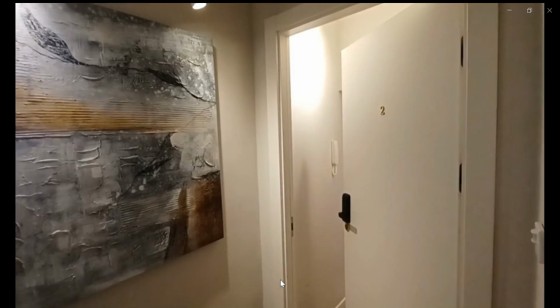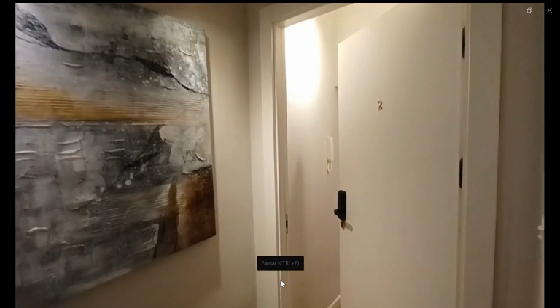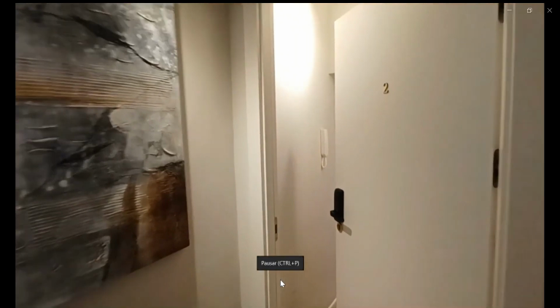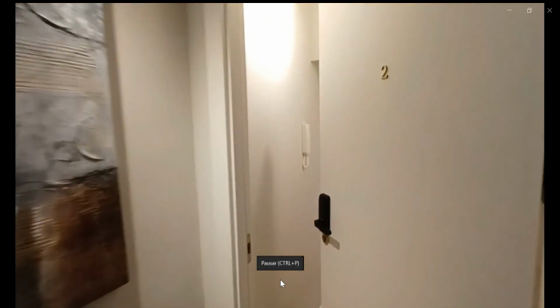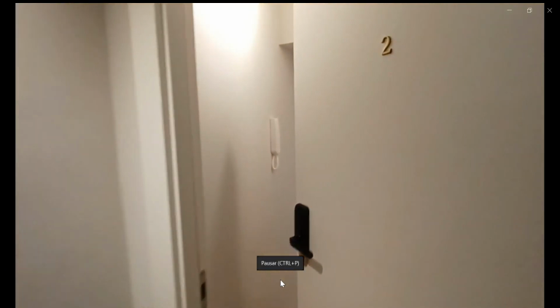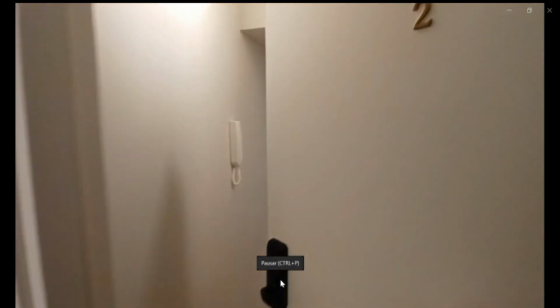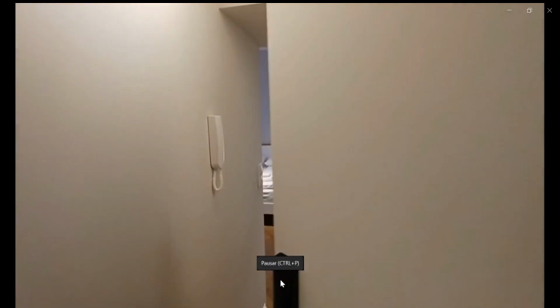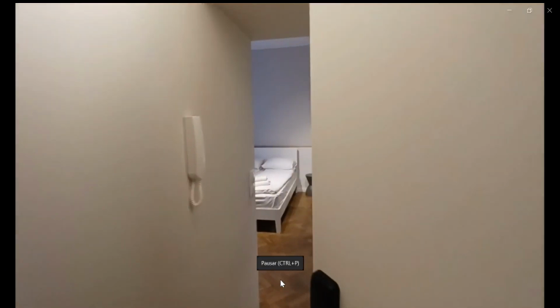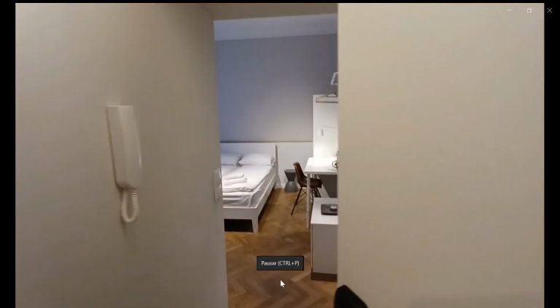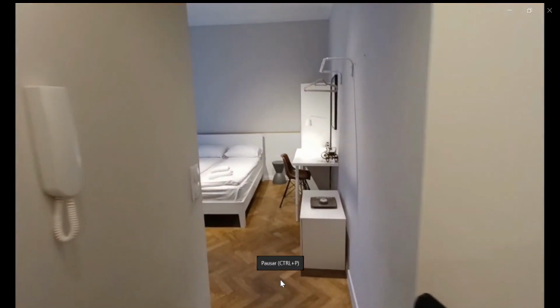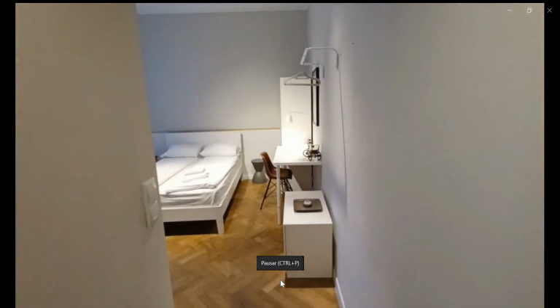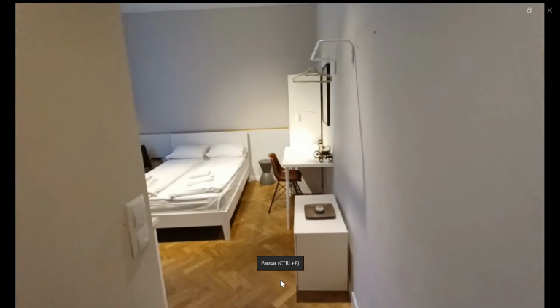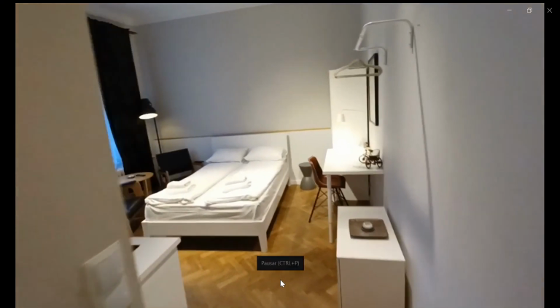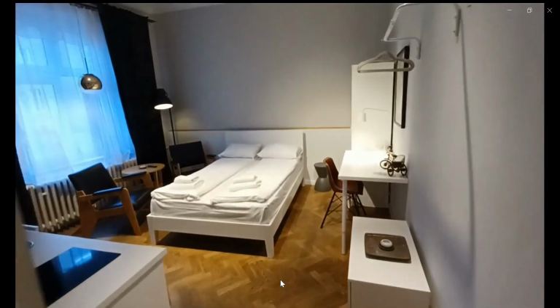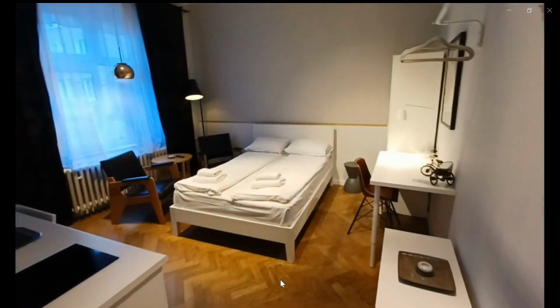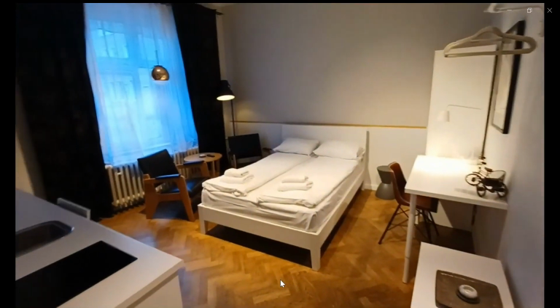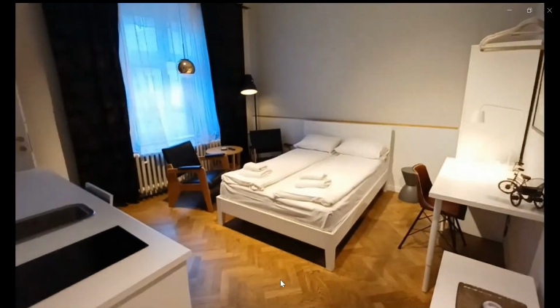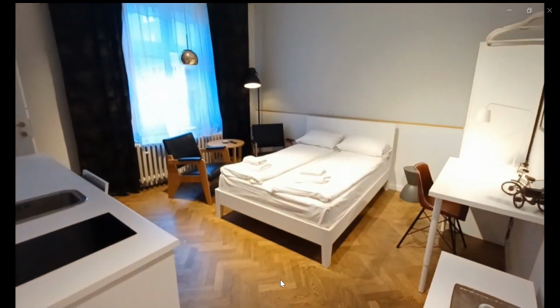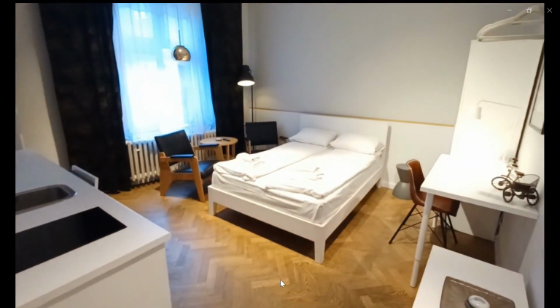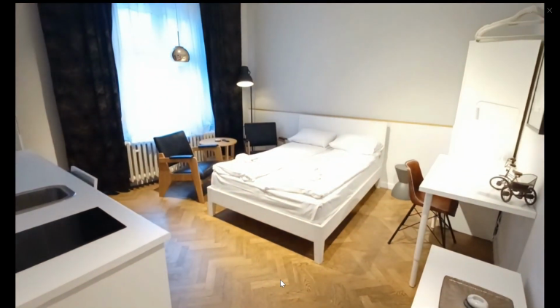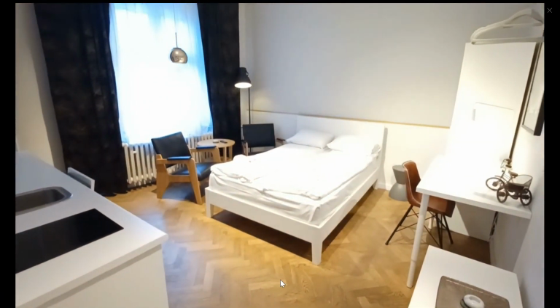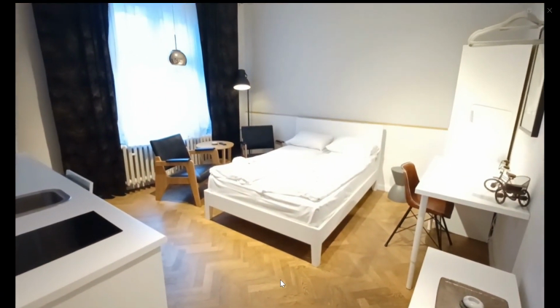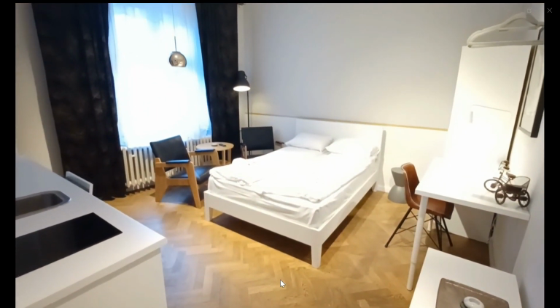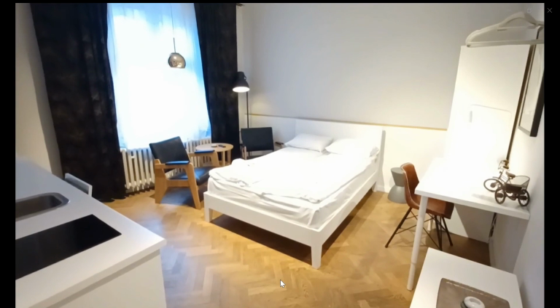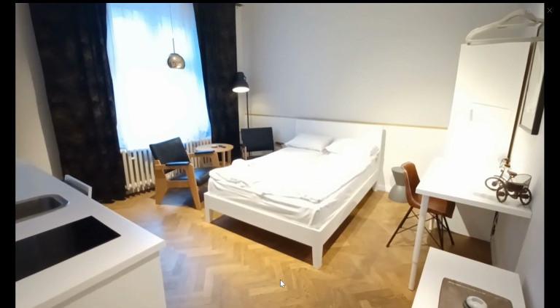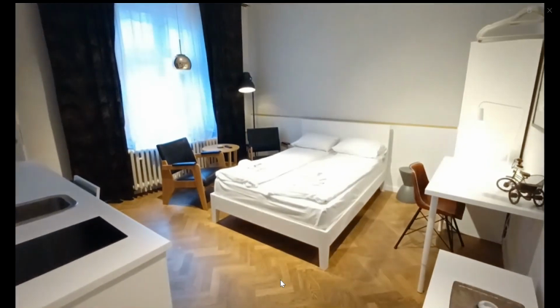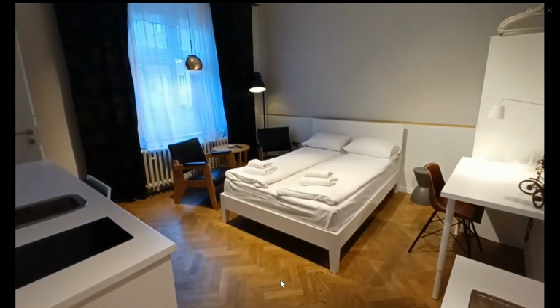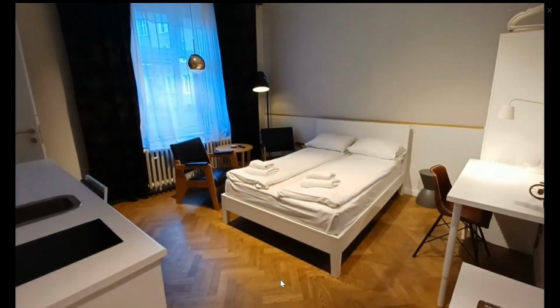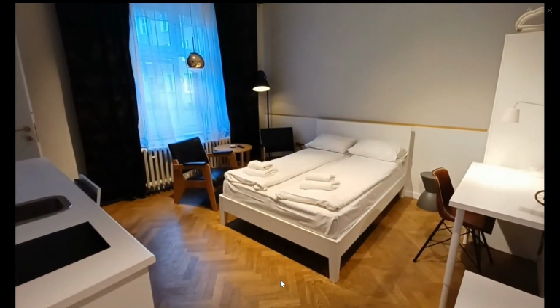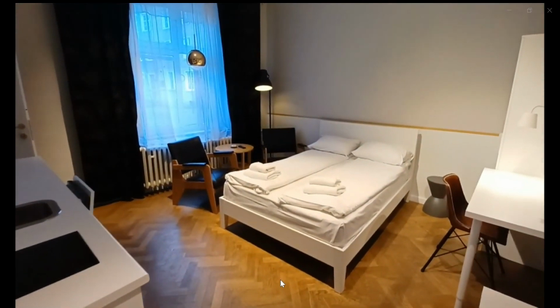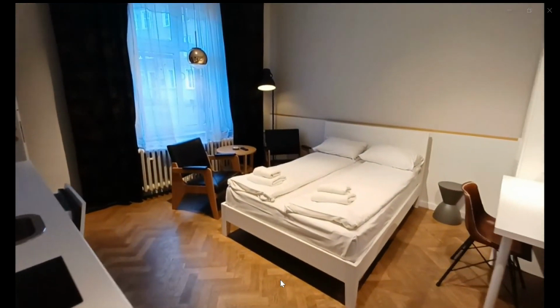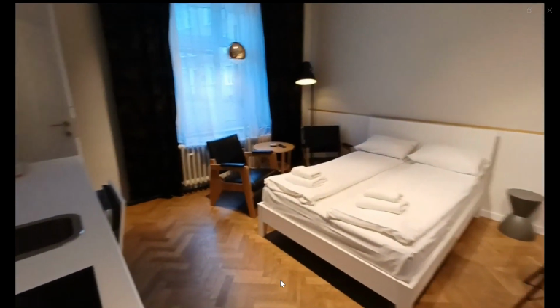My name is Andrea and I'm here to show you a studio apartment. Over here you have the entrance where you can find the double bed with the desk as well as a closet, a couple of chairs and a small coffee table for you to sit down and enjoy some food if you want.